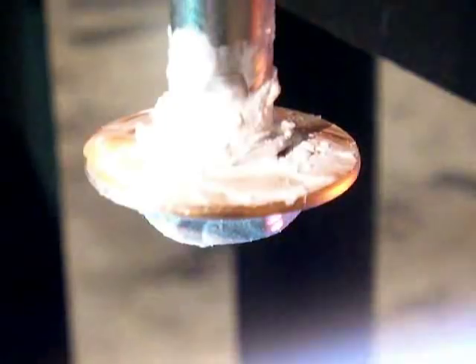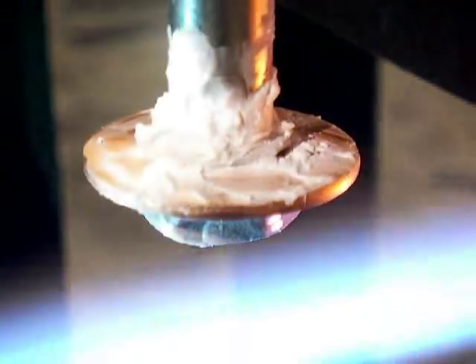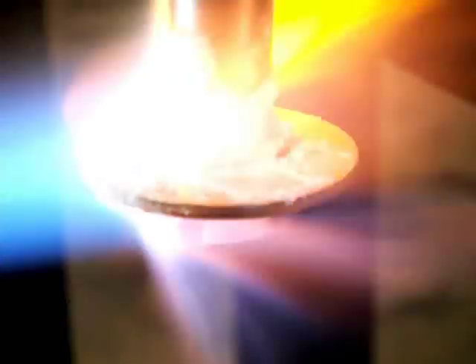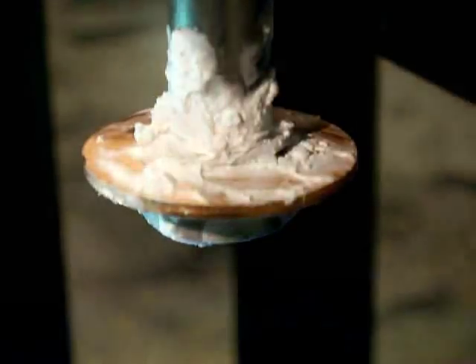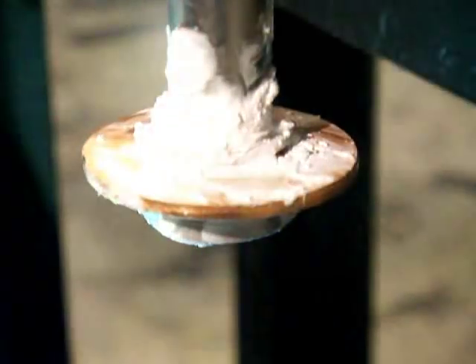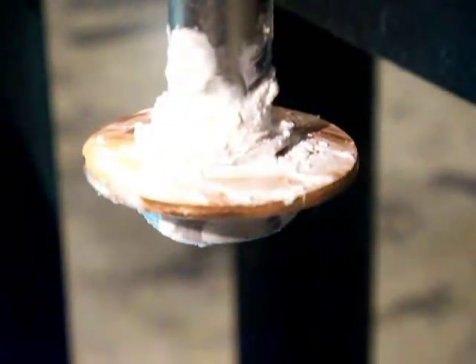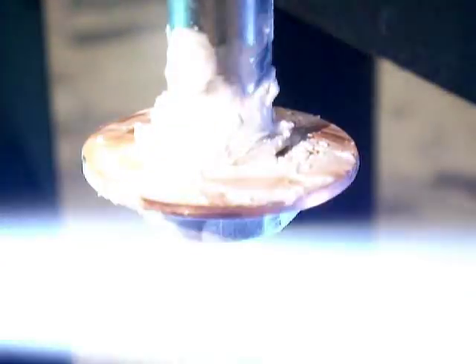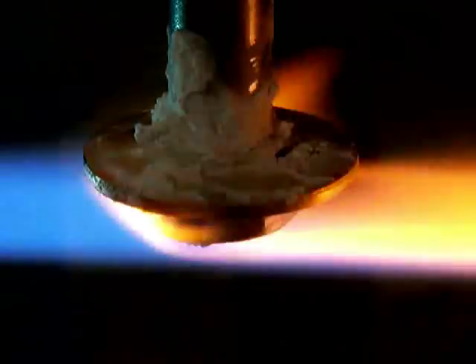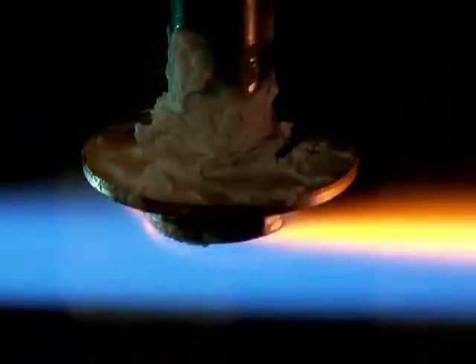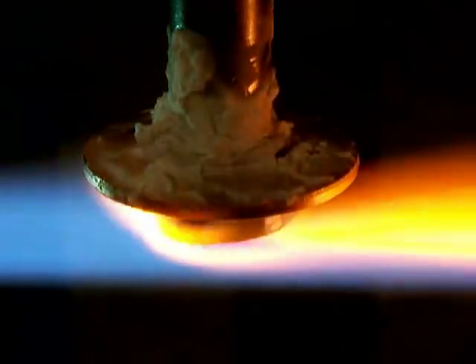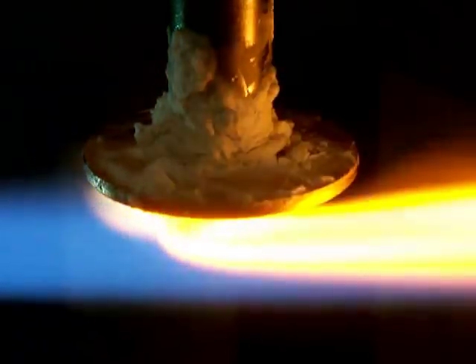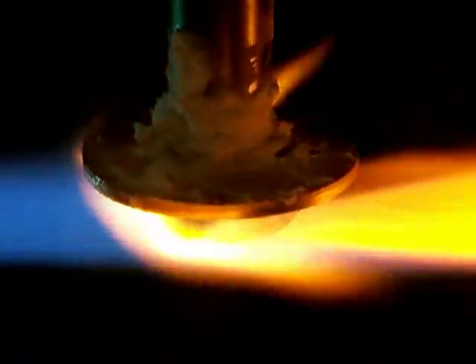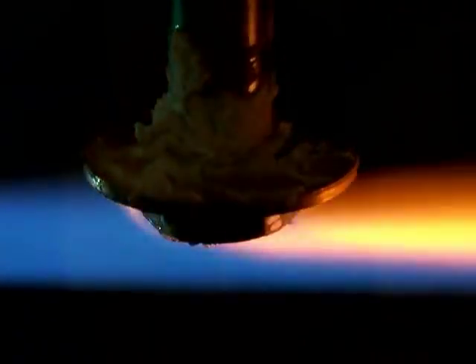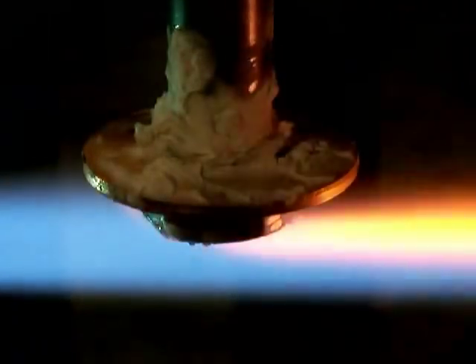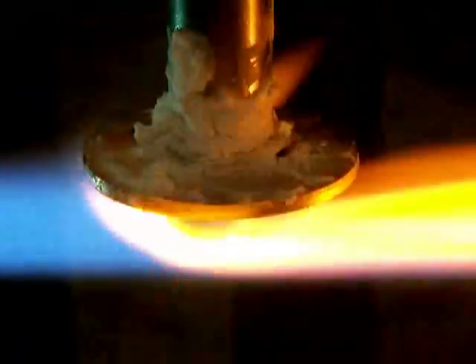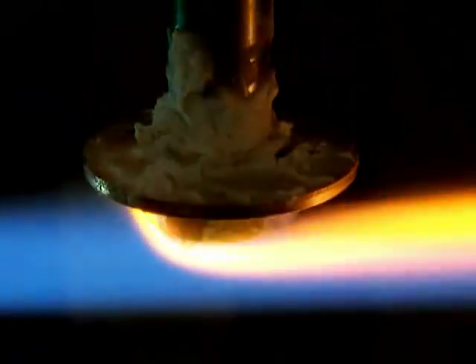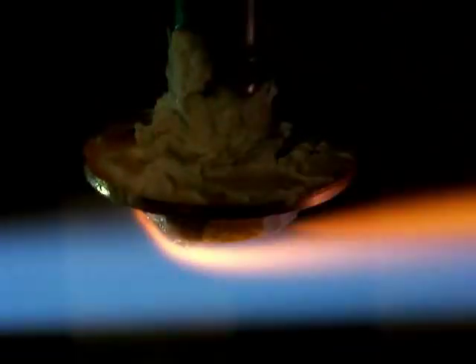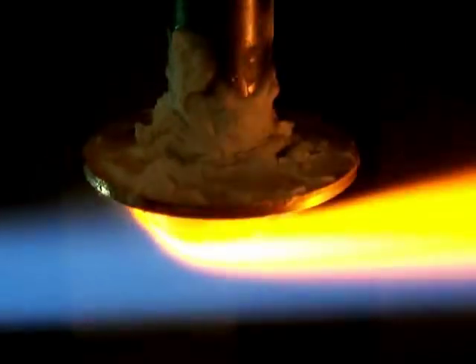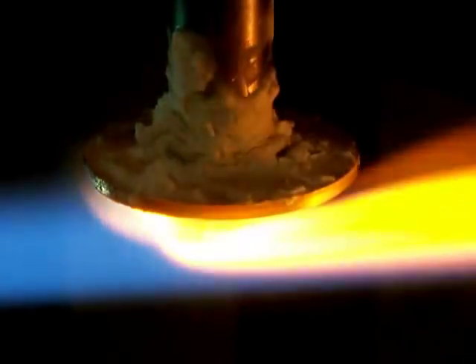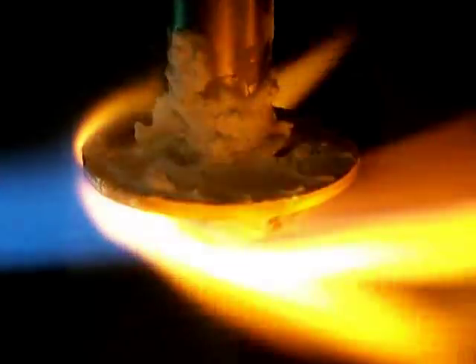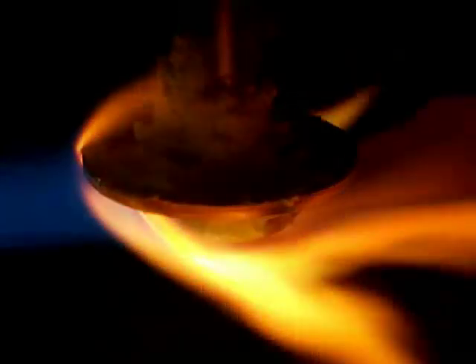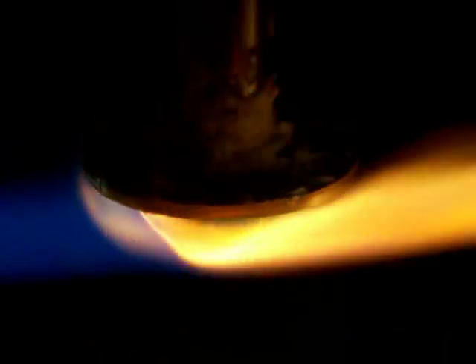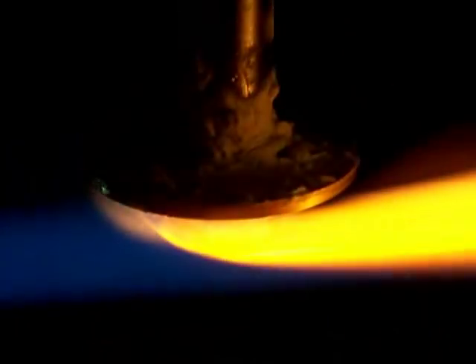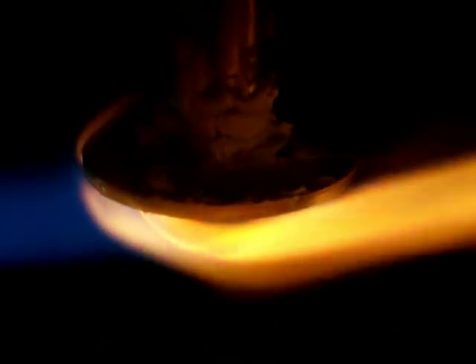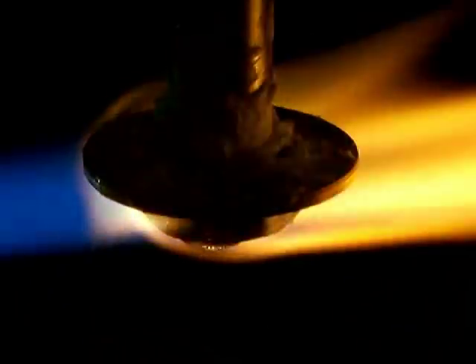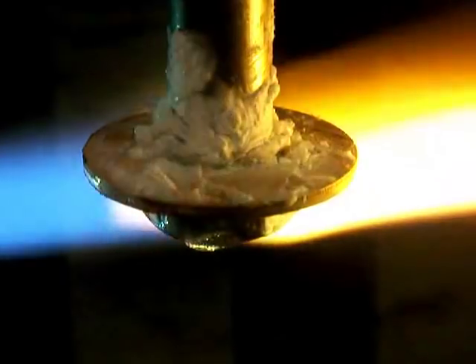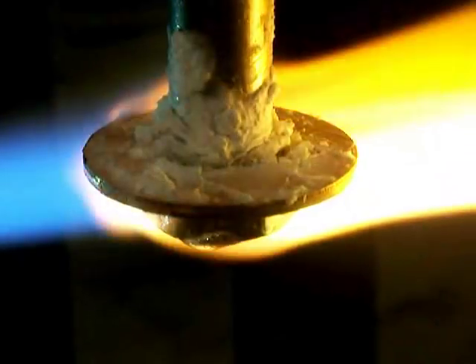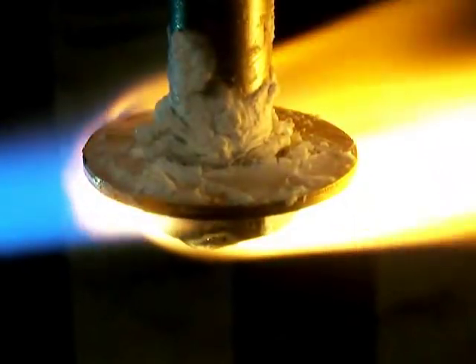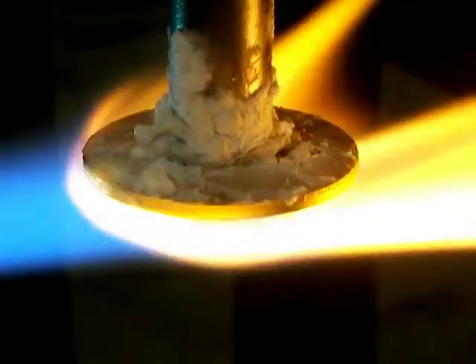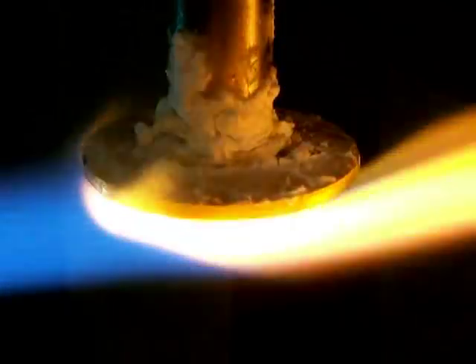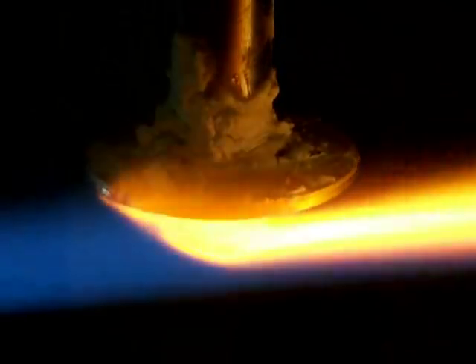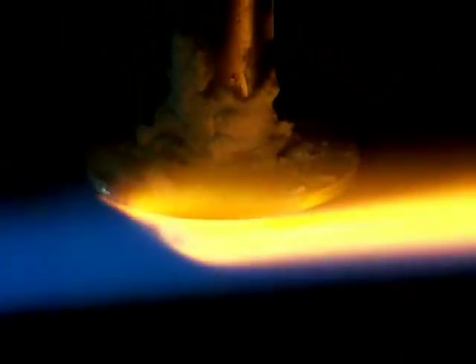For the copper washer, same kind of thing. I've hung it upside down here so I could come underneath with a nice soft flame that wraps around everything pretty good. I'm going to speed this up a little bit too.